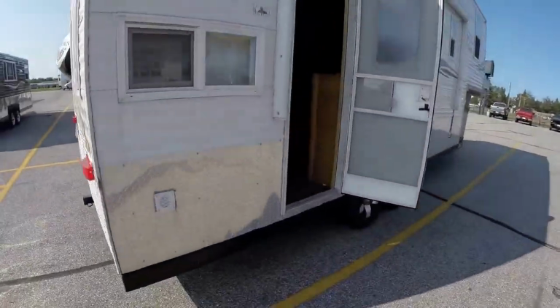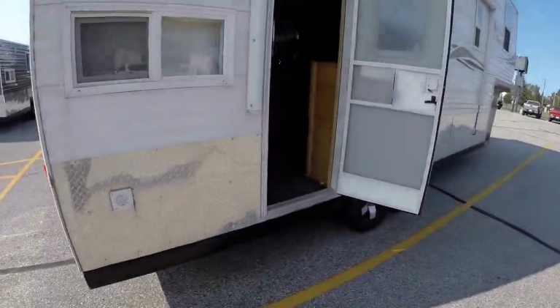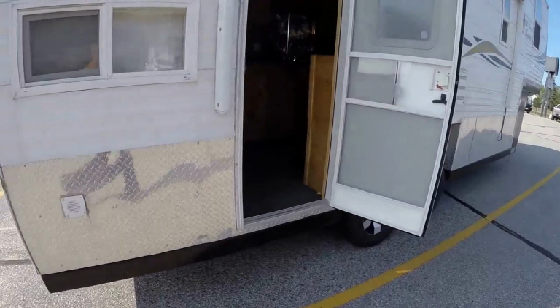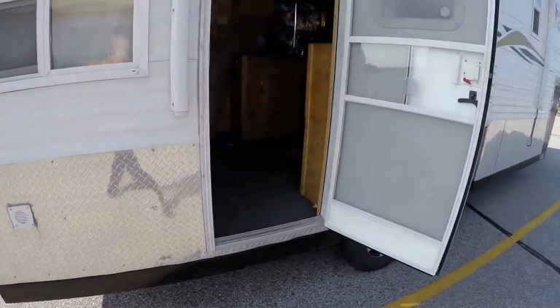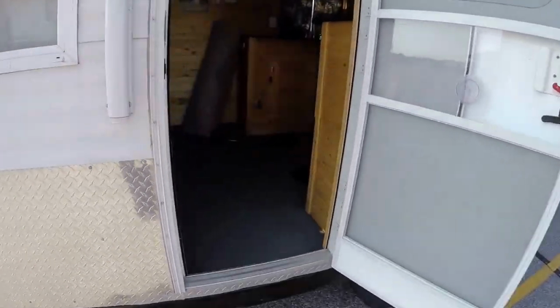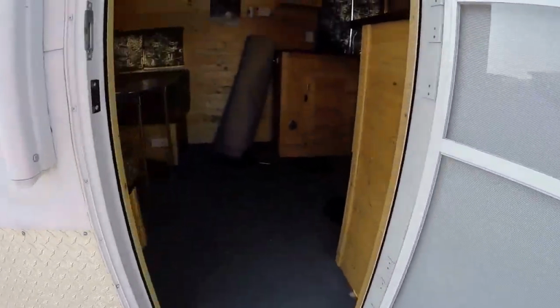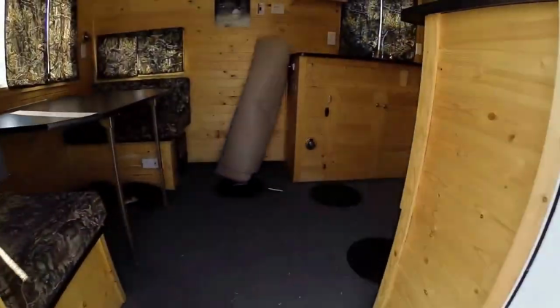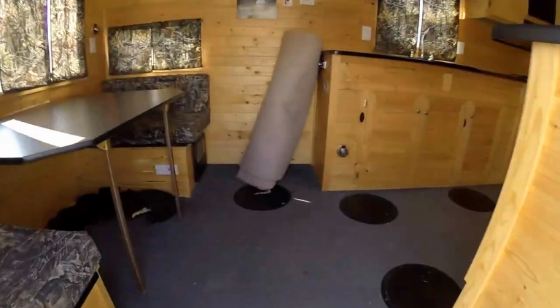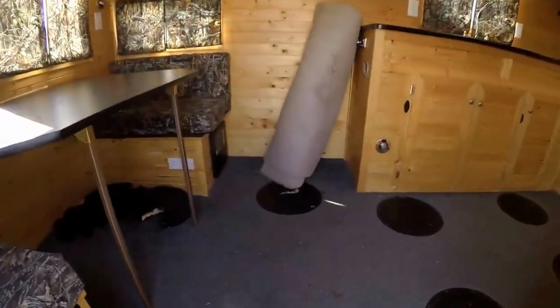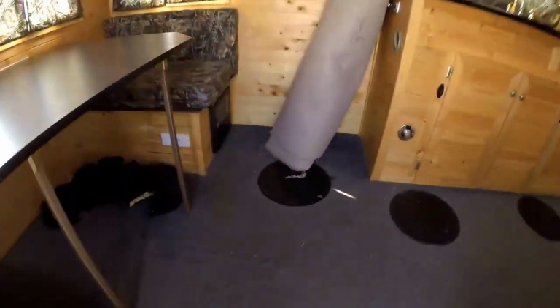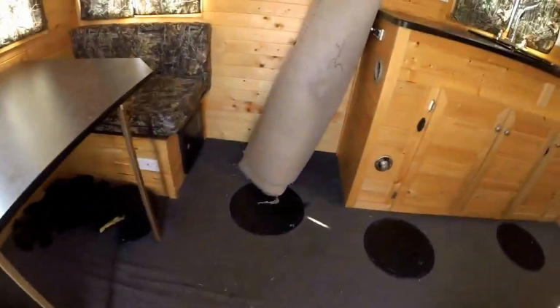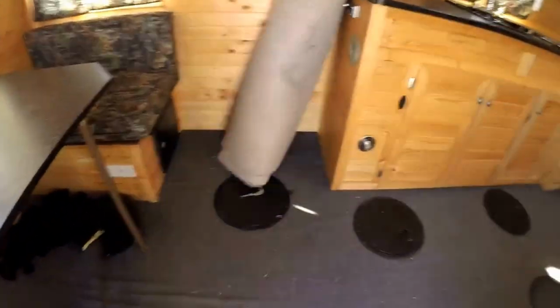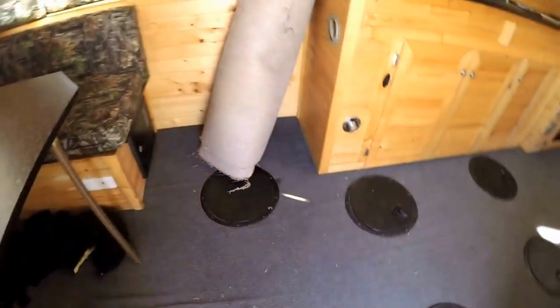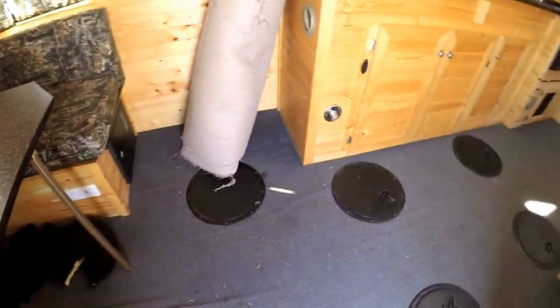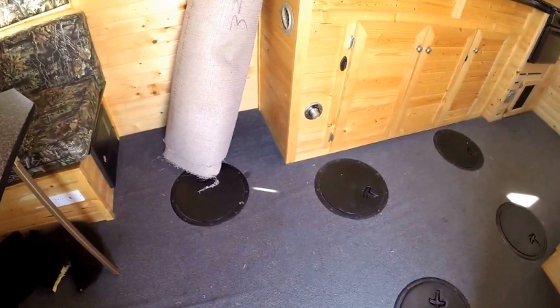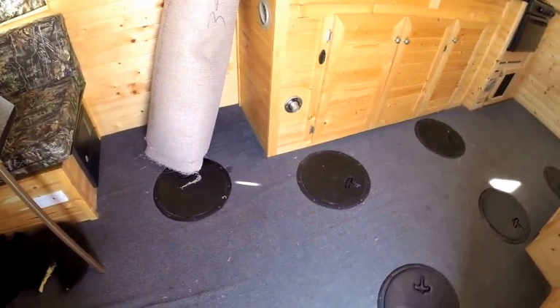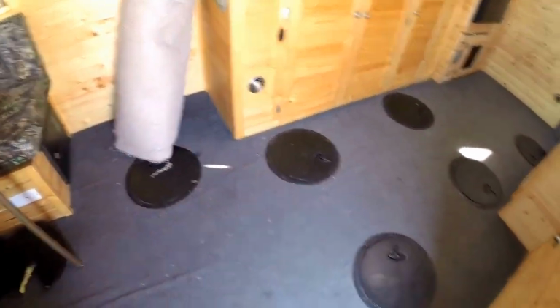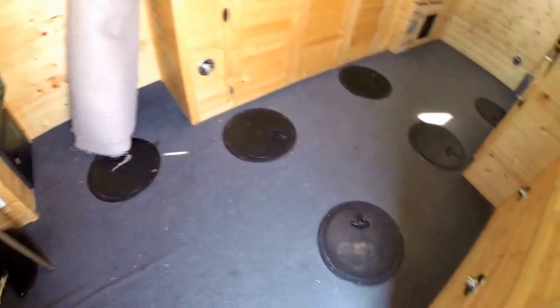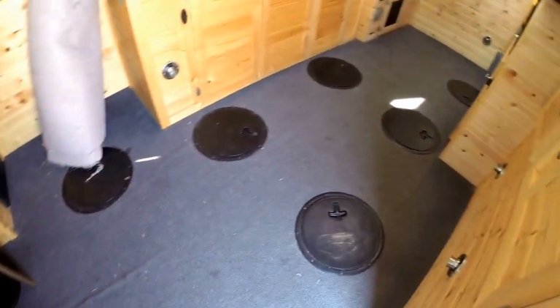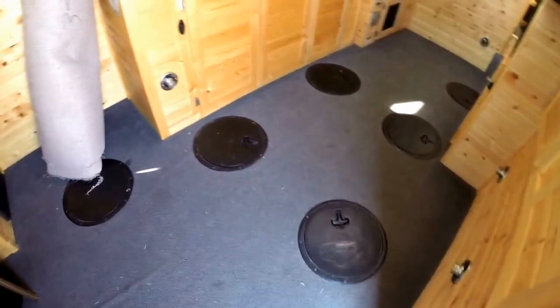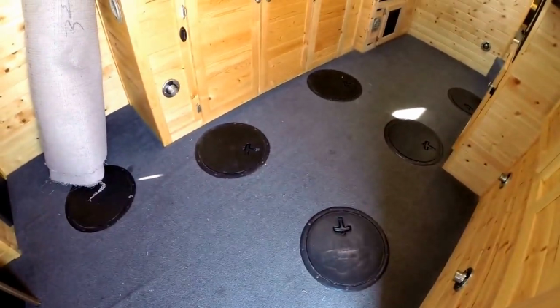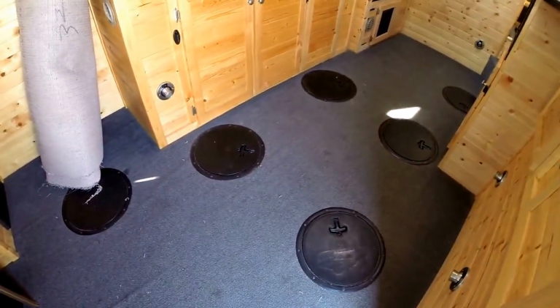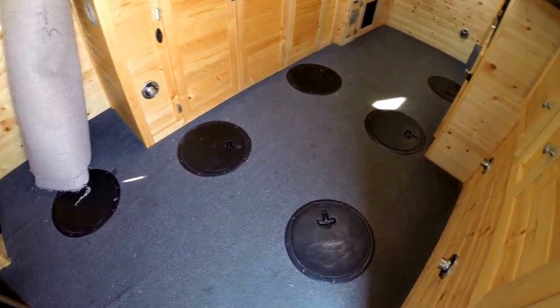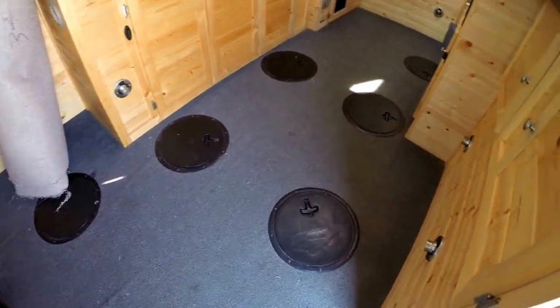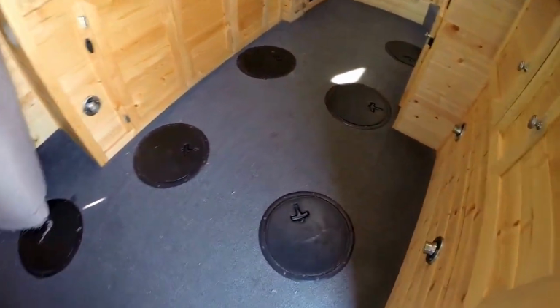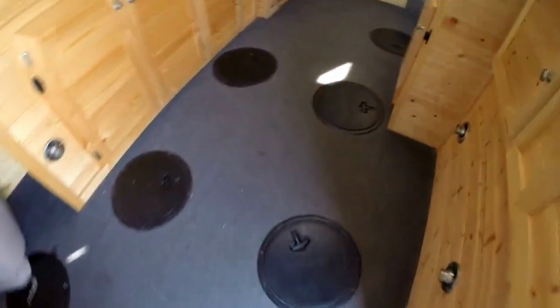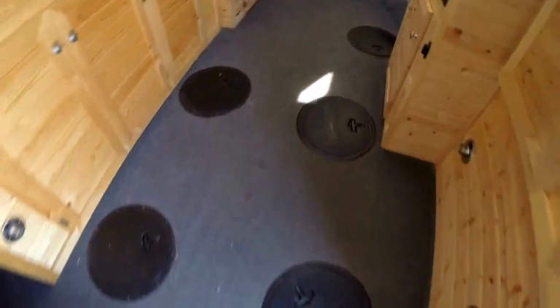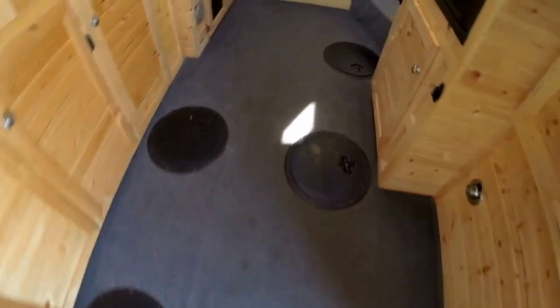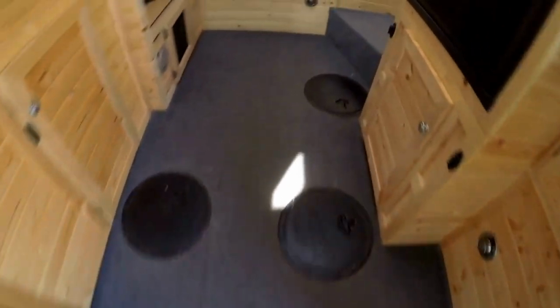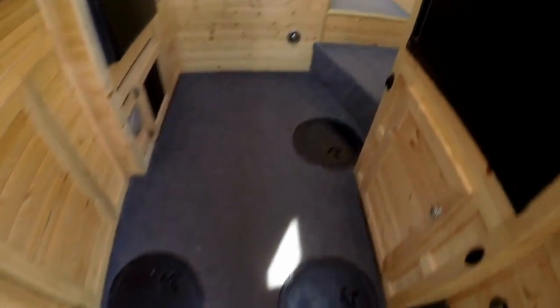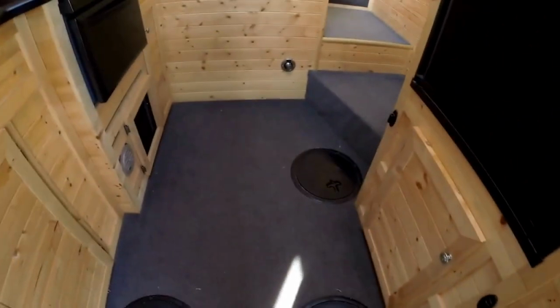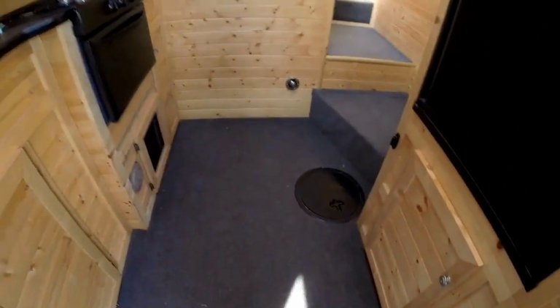Then we'll just go right inside. Since it is a fish house, let's show you the holes. So we've got two, then we've got one right there behind the wheel well, four in between the wheel wells, and then one more by the steps.